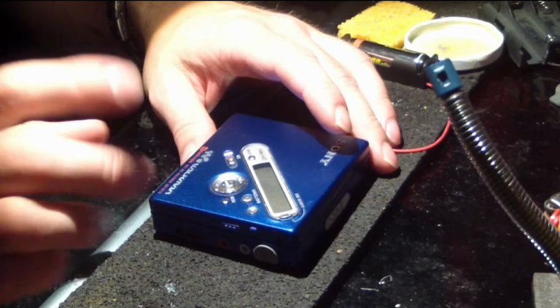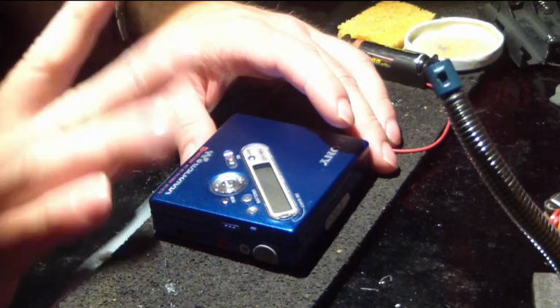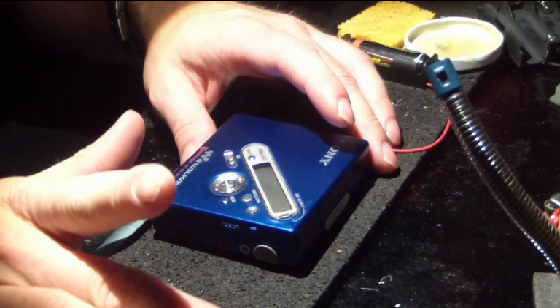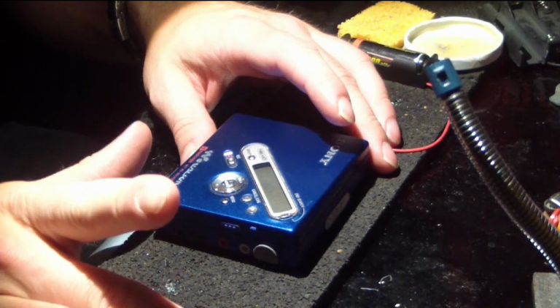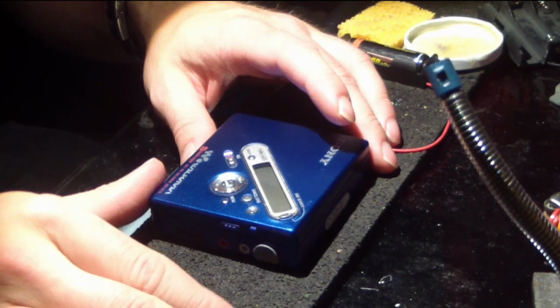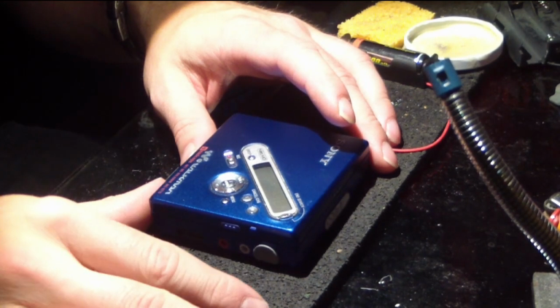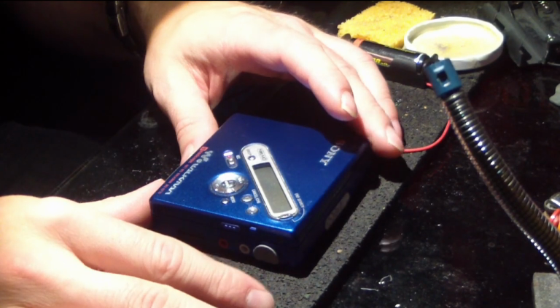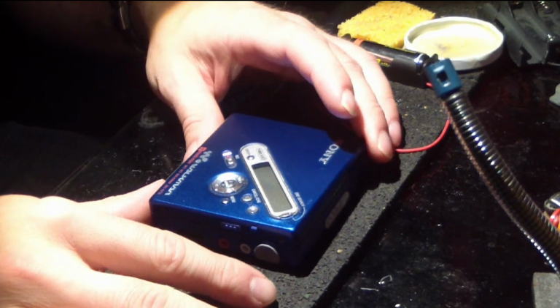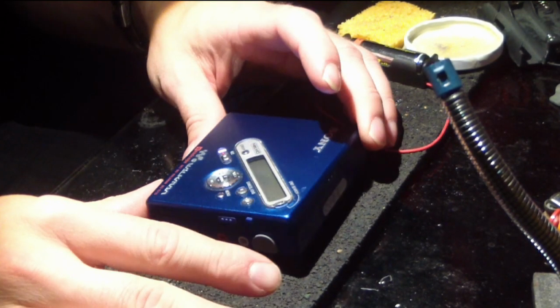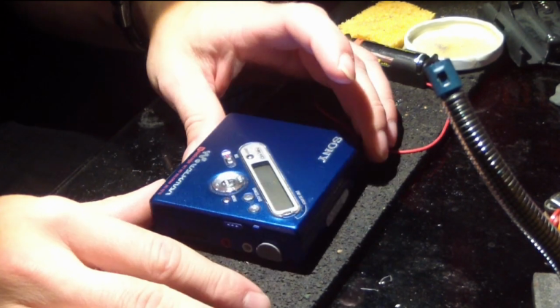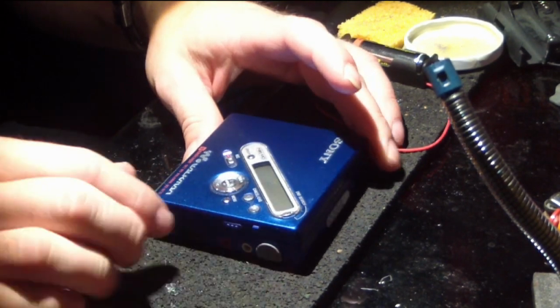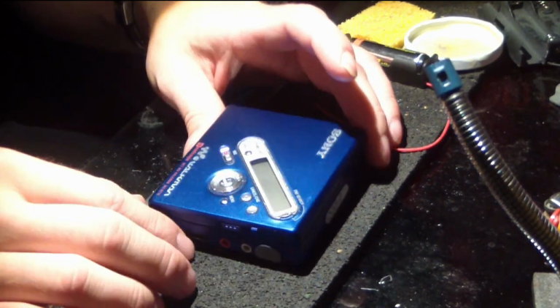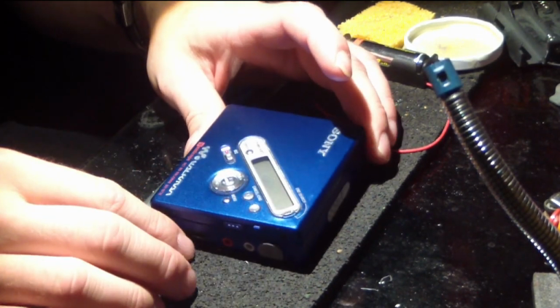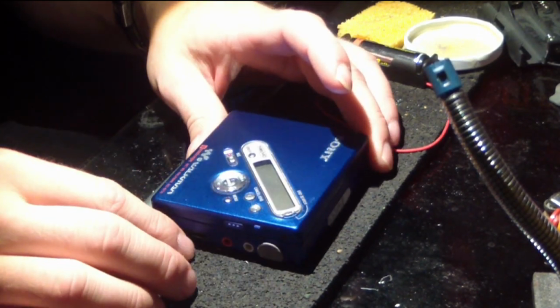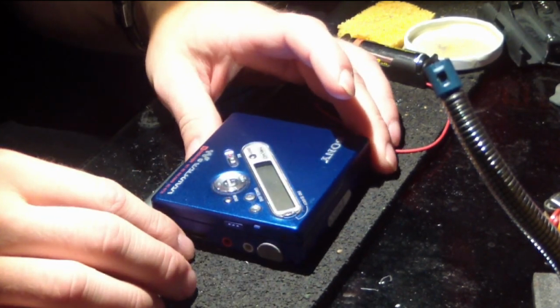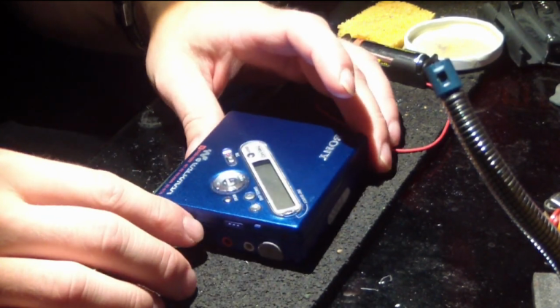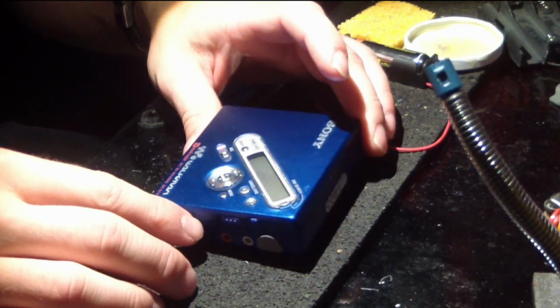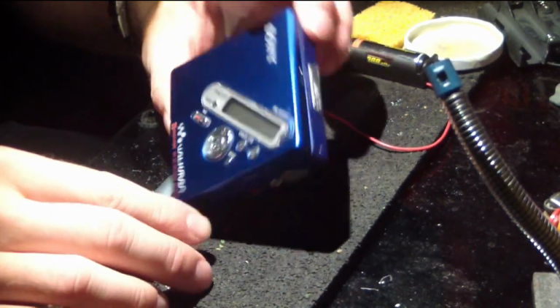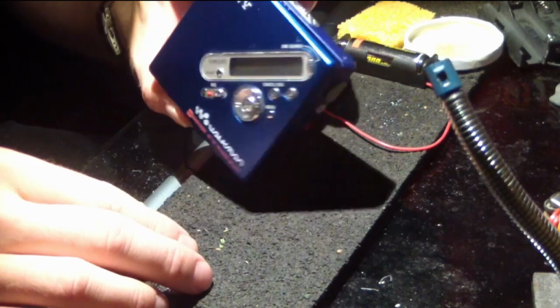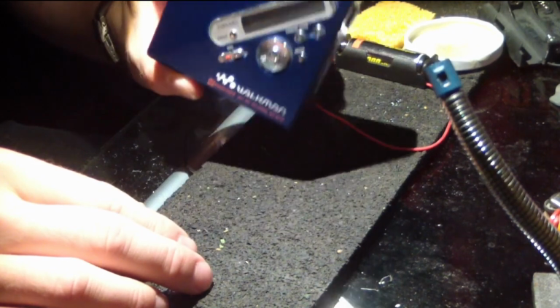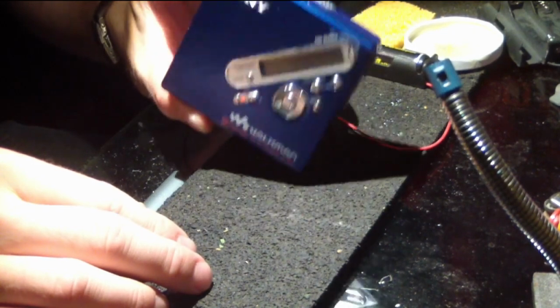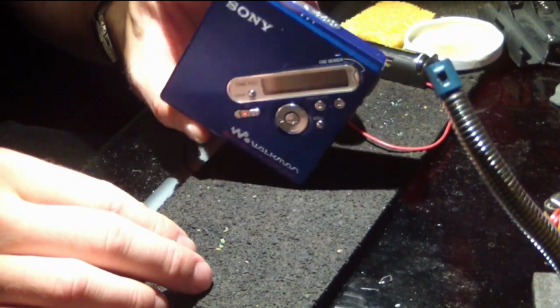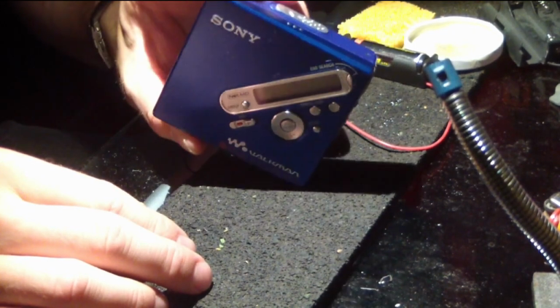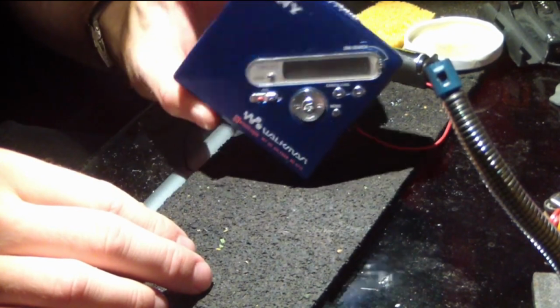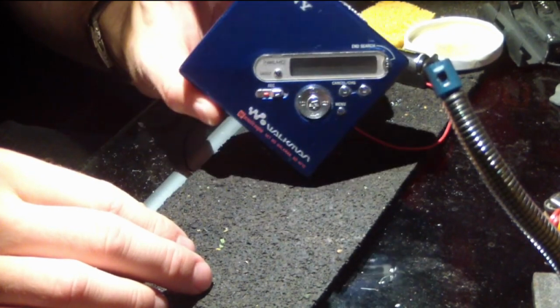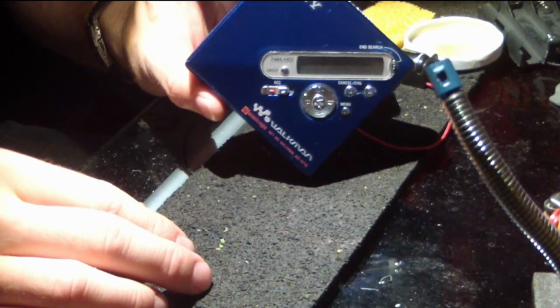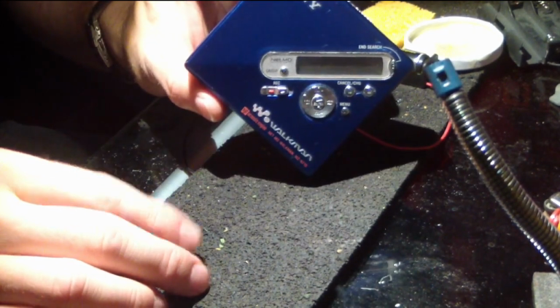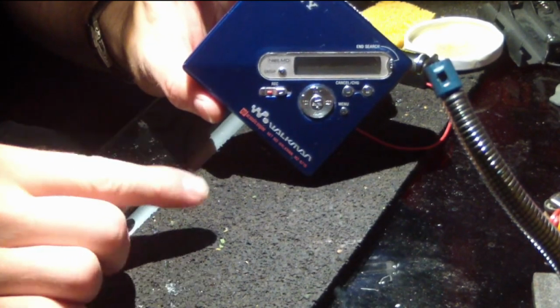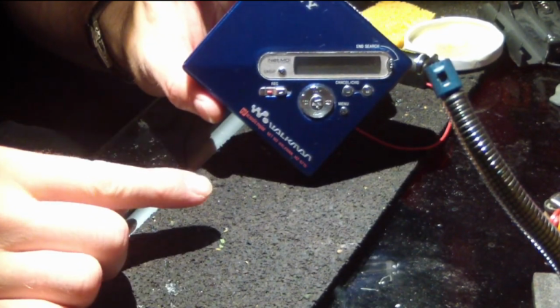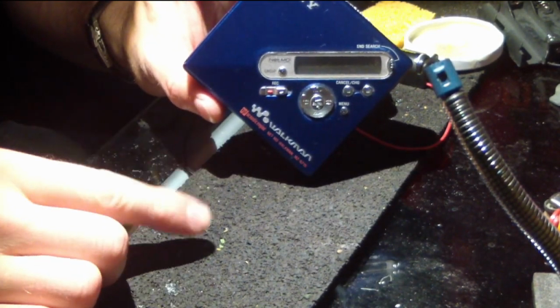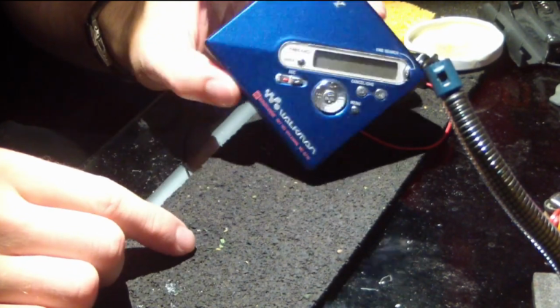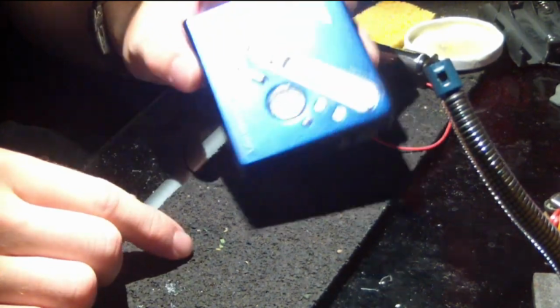Hi there Planet YouTube. Tonight I thought I'd upload a video about me modifying one of my favorite music players, this Sony MiniDisc player.